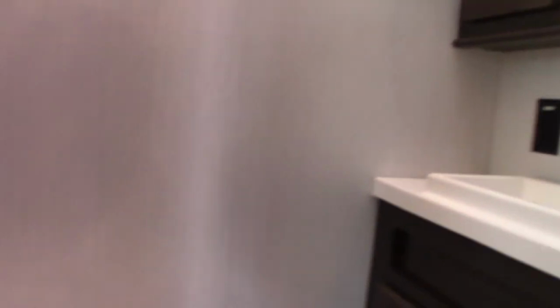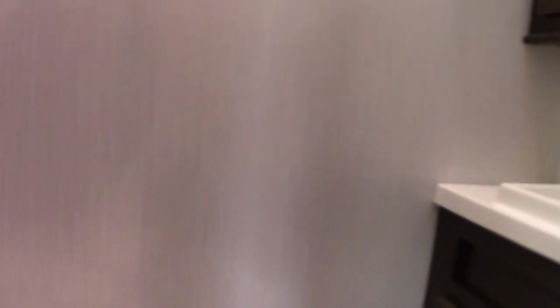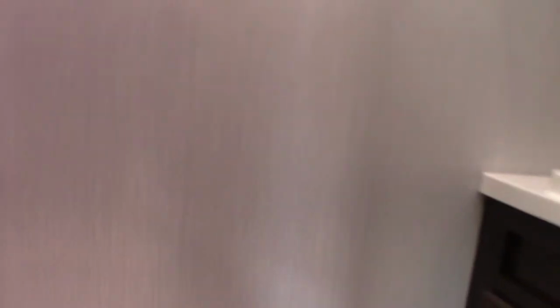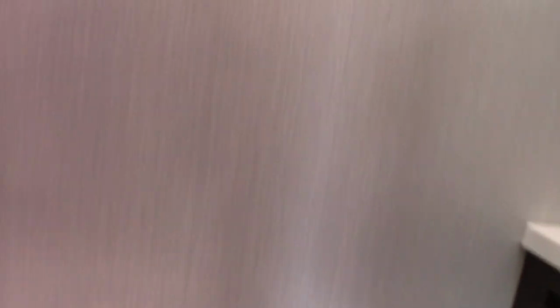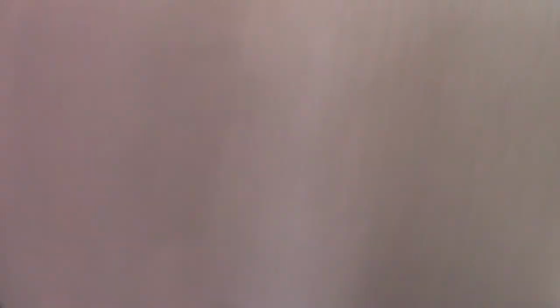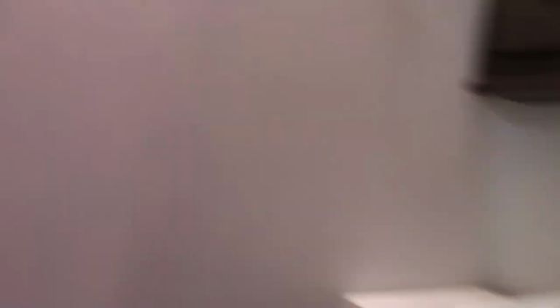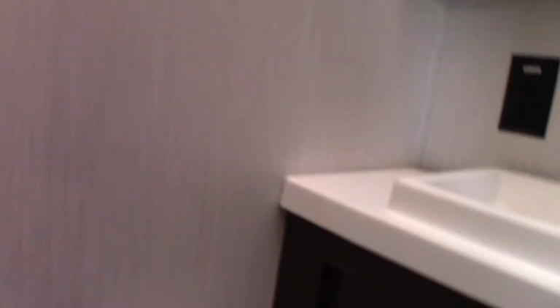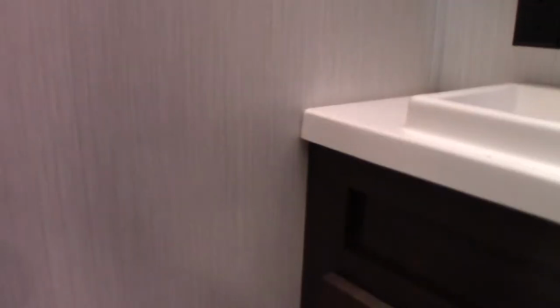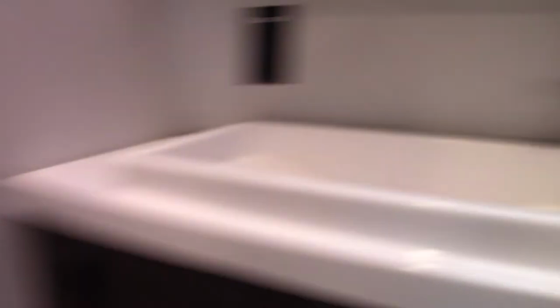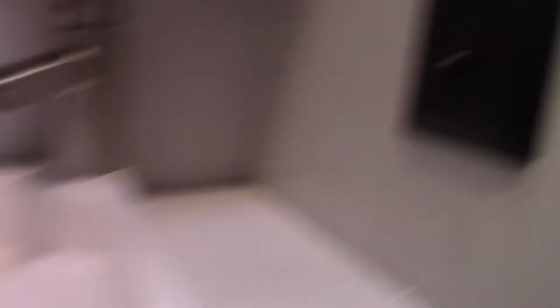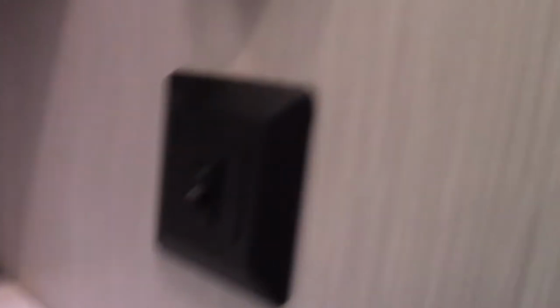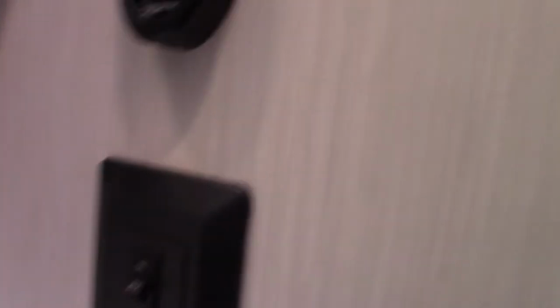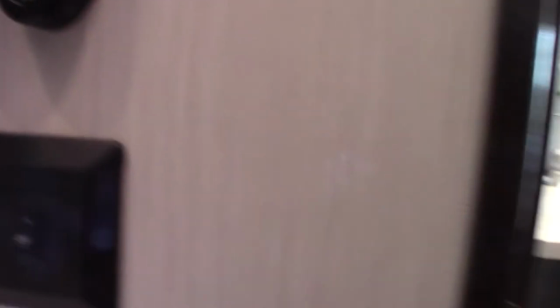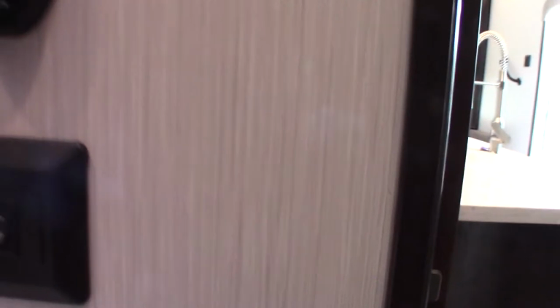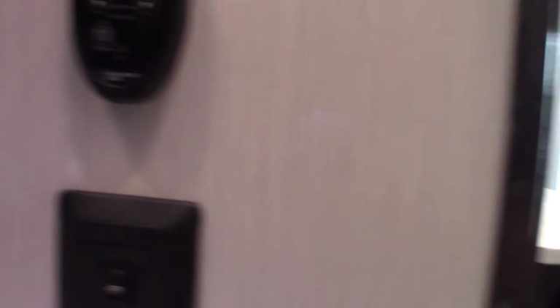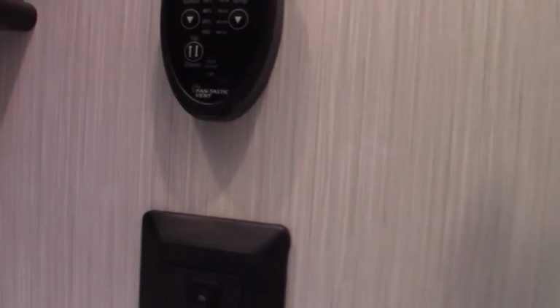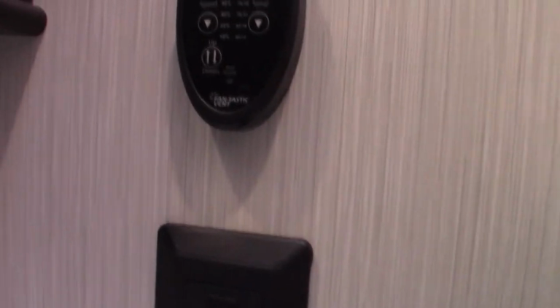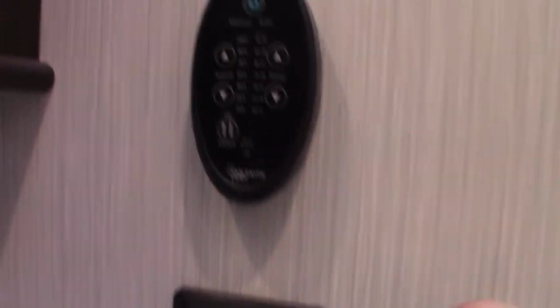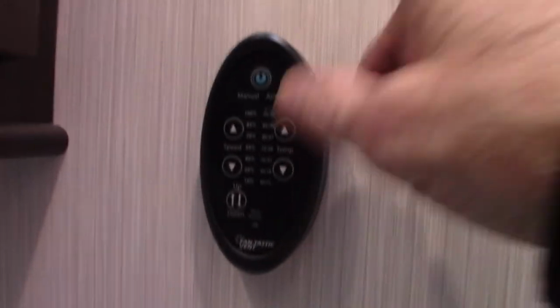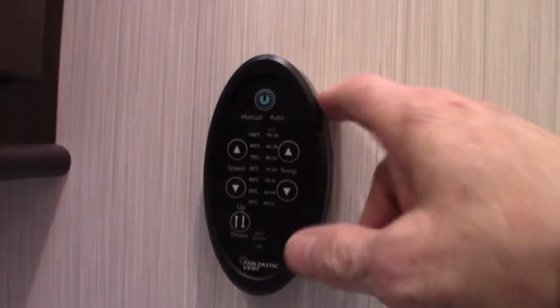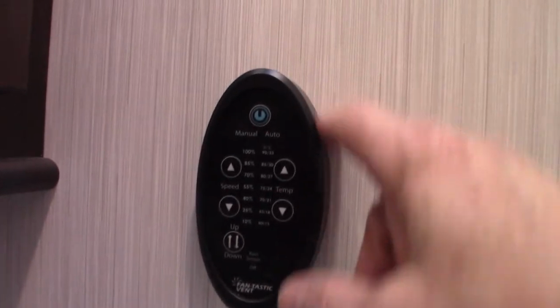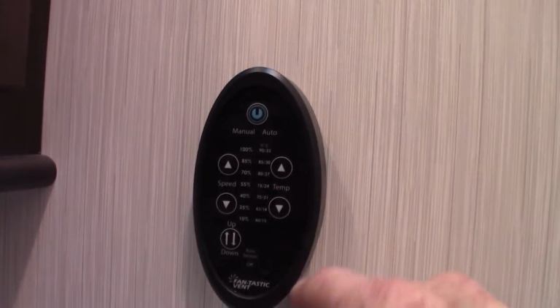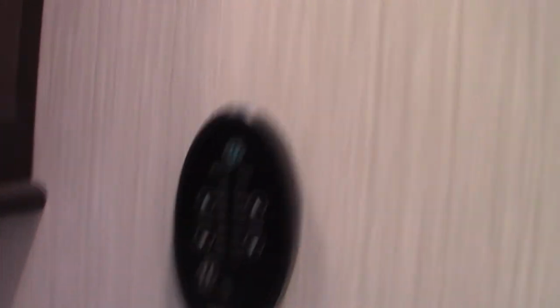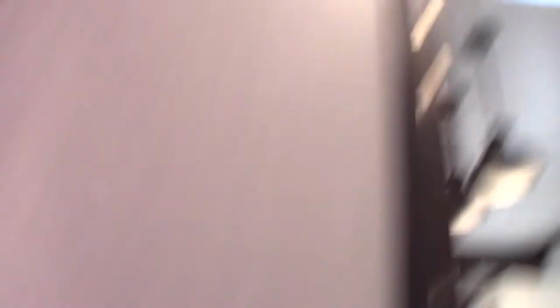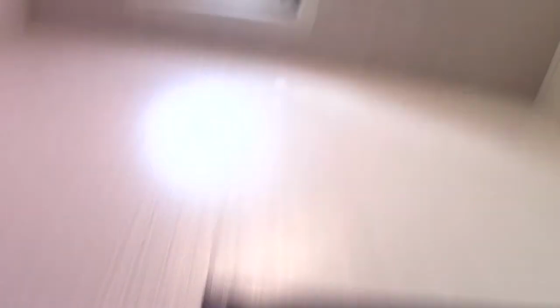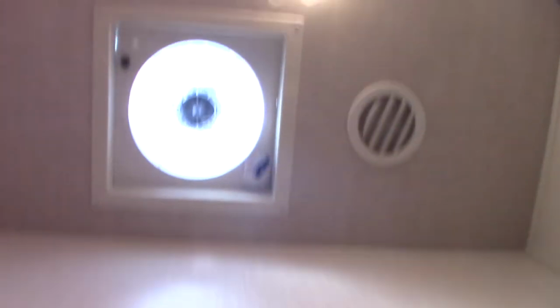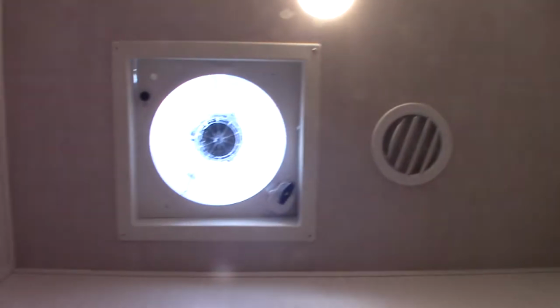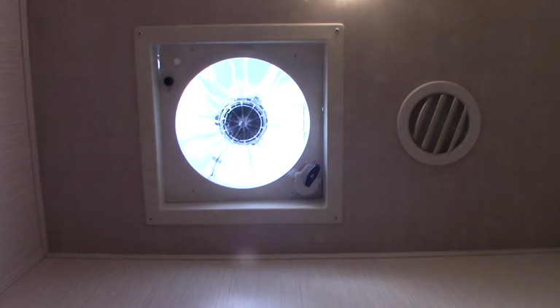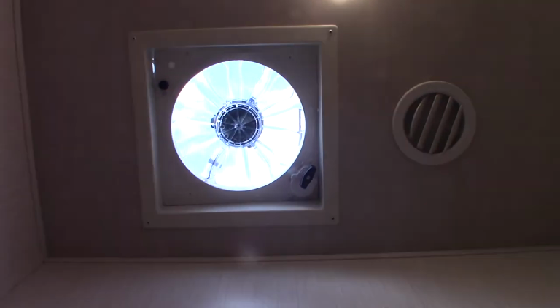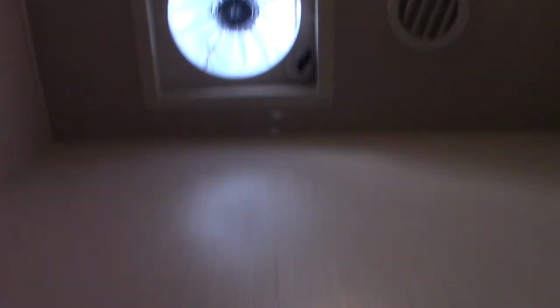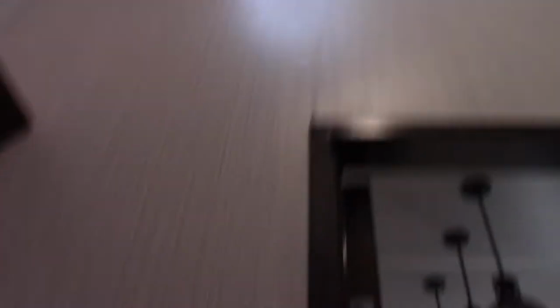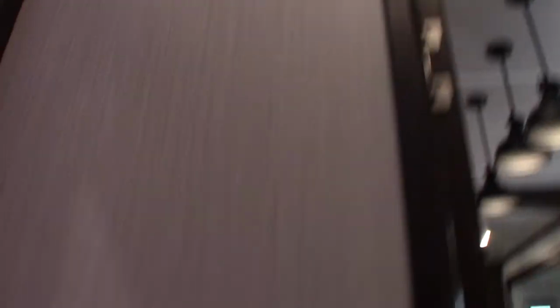This is the half bath. You have the sink, which is self-evident. This is the controller for your power vent — it controls the lid, everything goes up and down, it's really nice.